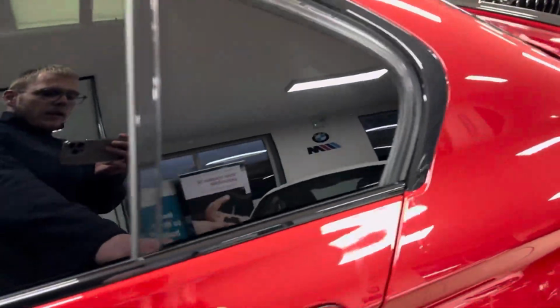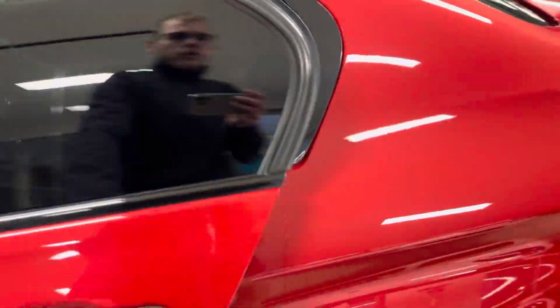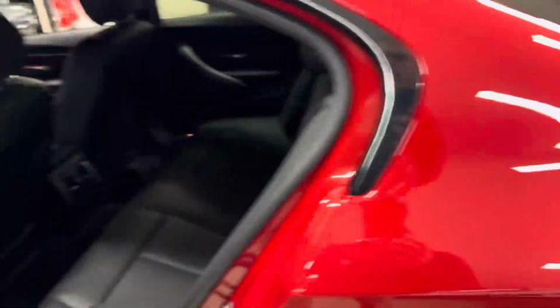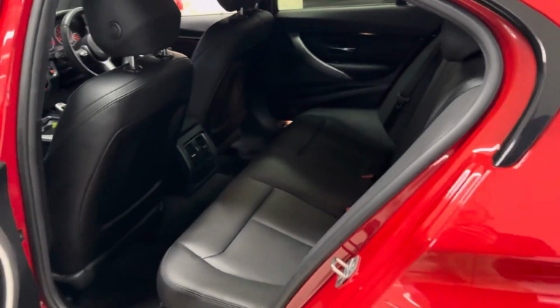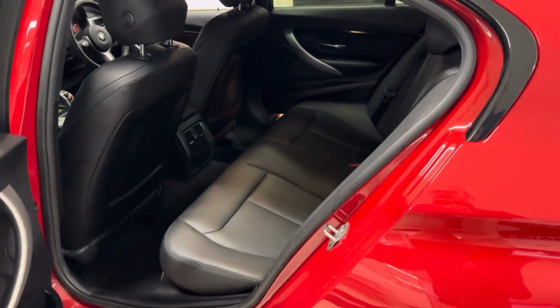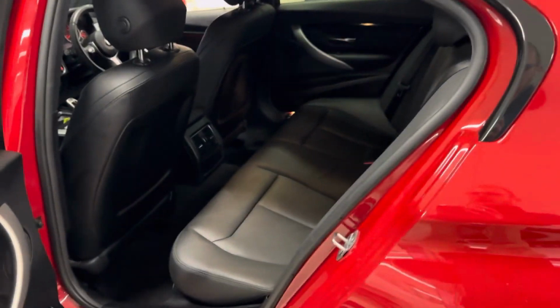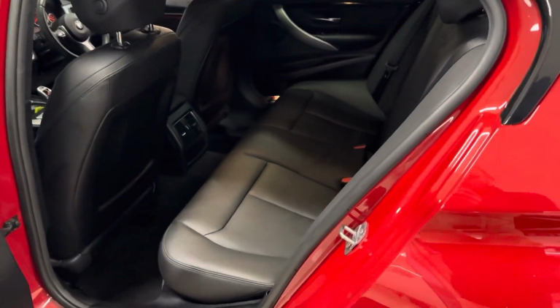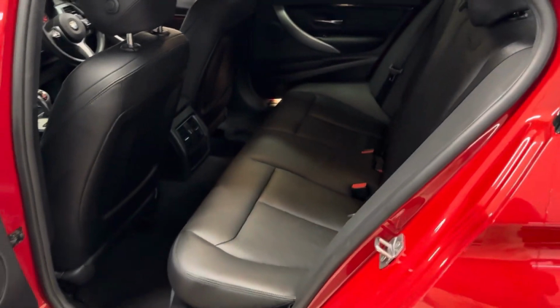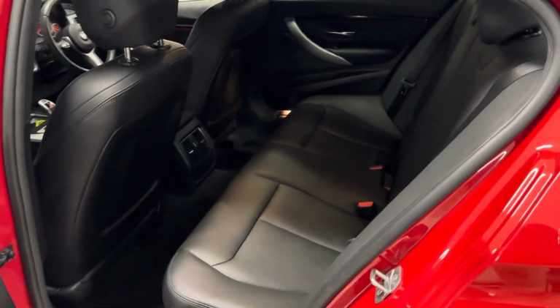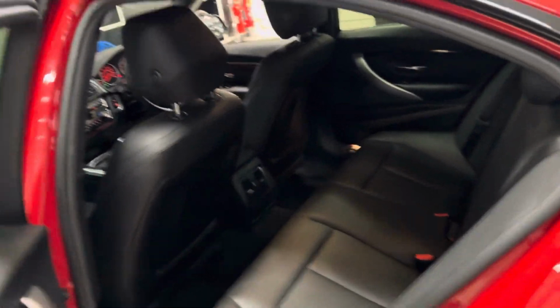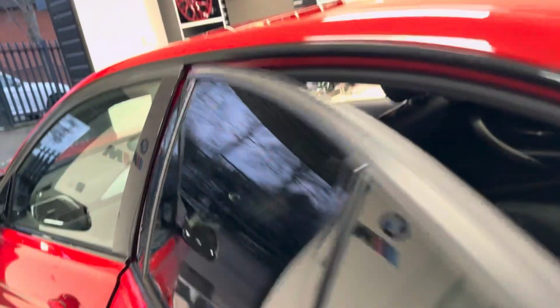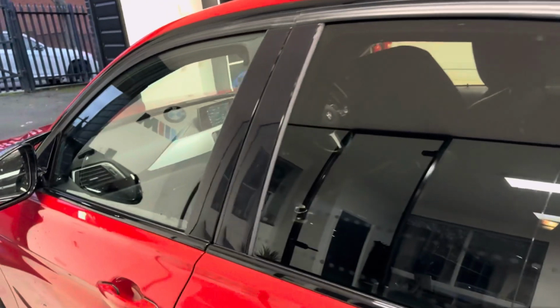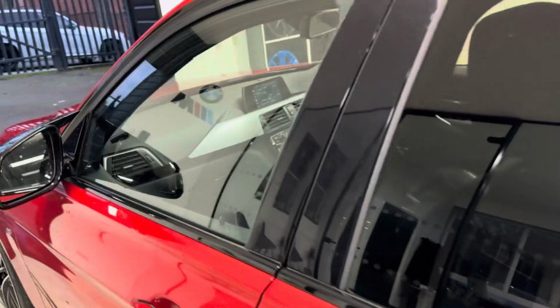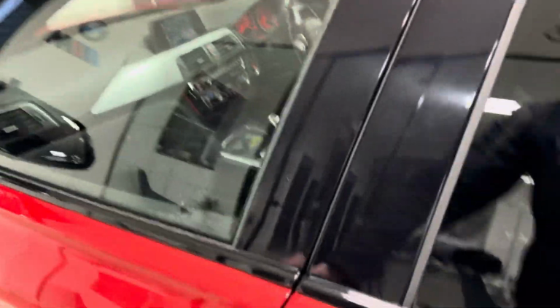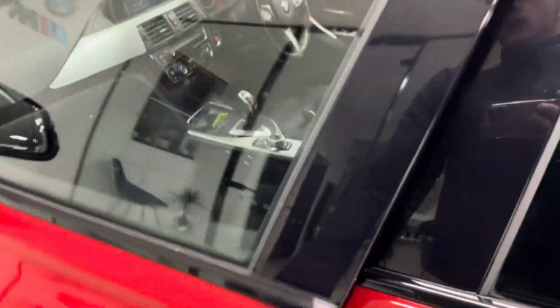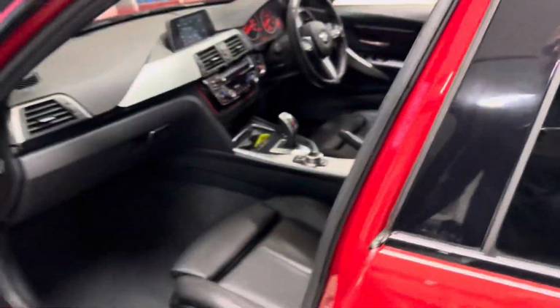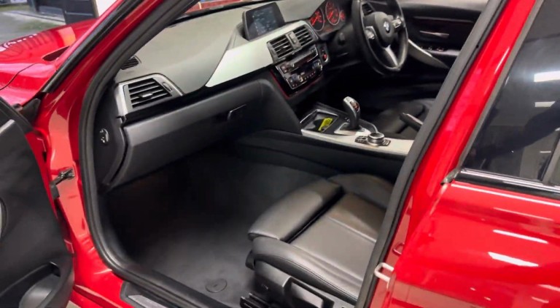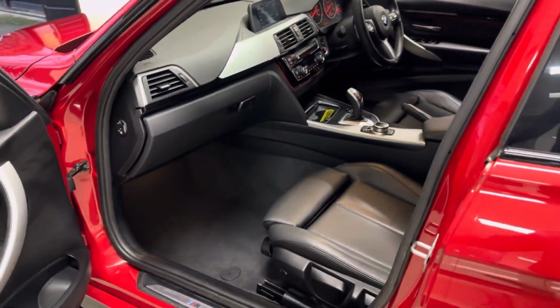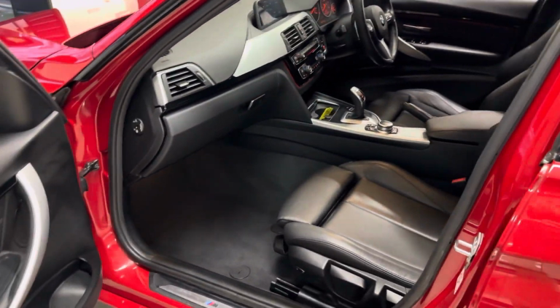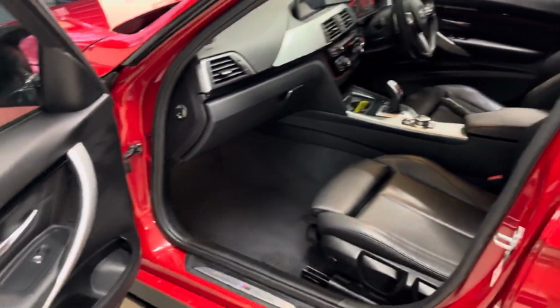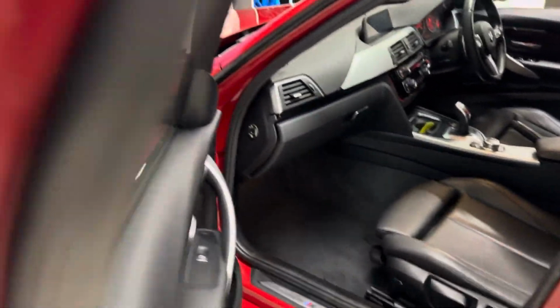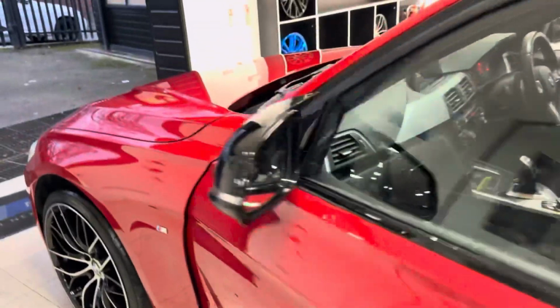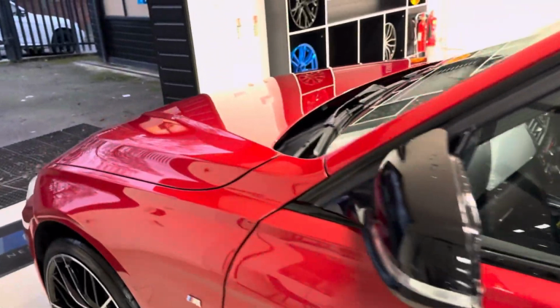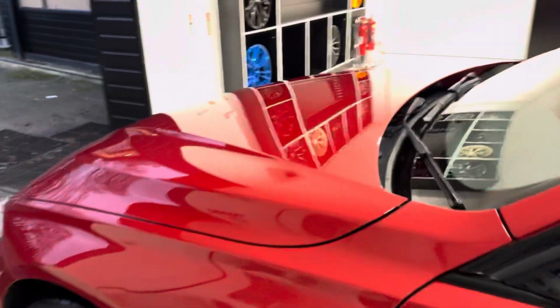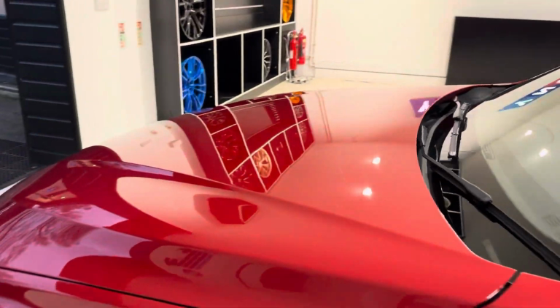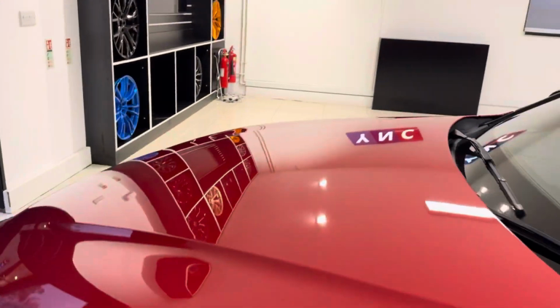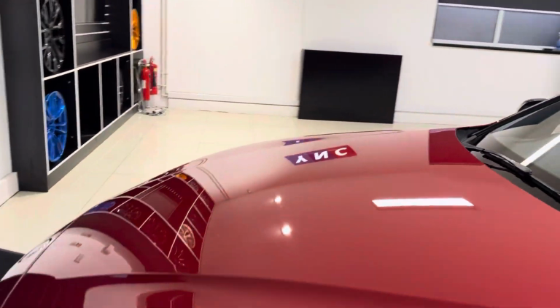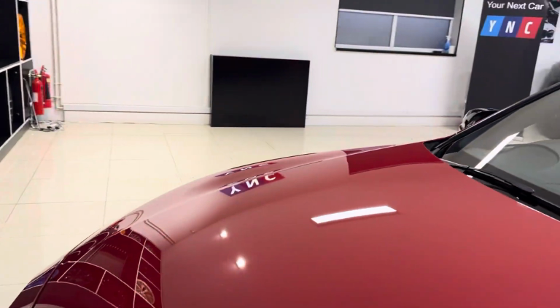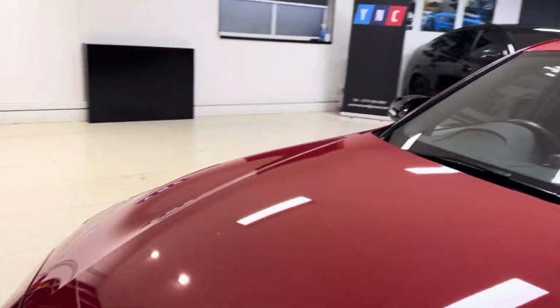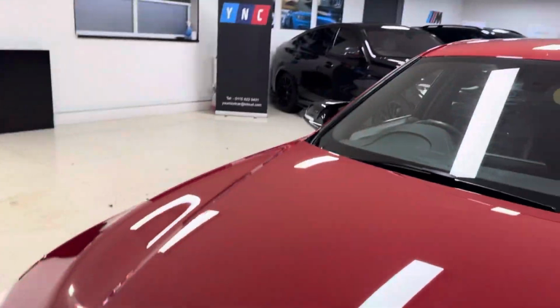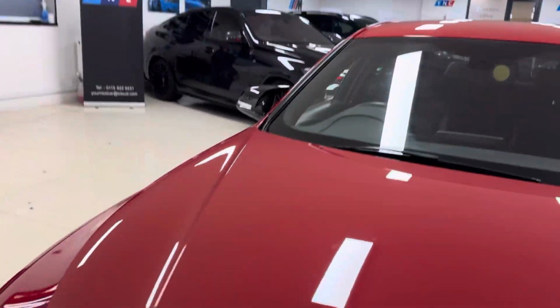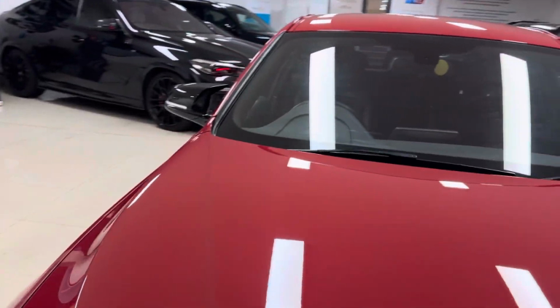Moving through to the interior, we've got the full black Dakota leather, three-seat I7H rear bench, heated front seats. This one does benefit from the eight-speed sports auto gearbox, which works well with both the two-litre diesel and the X-Drive four-wheel drive.